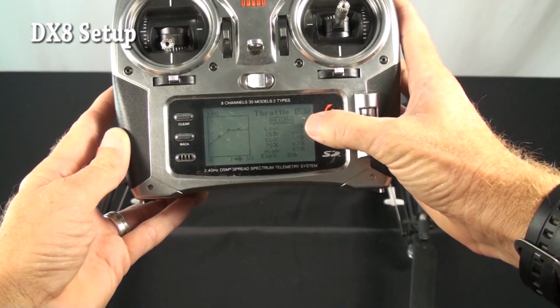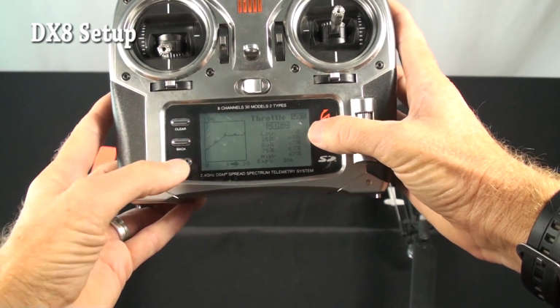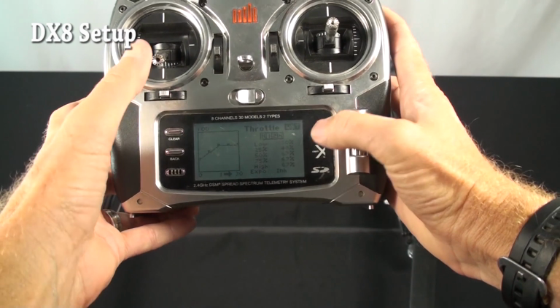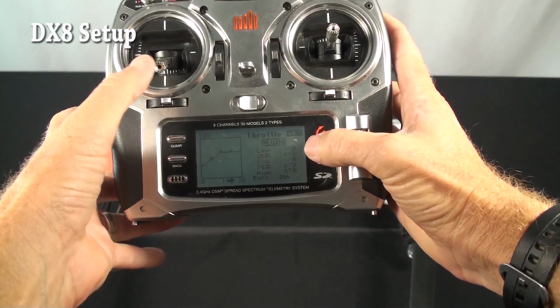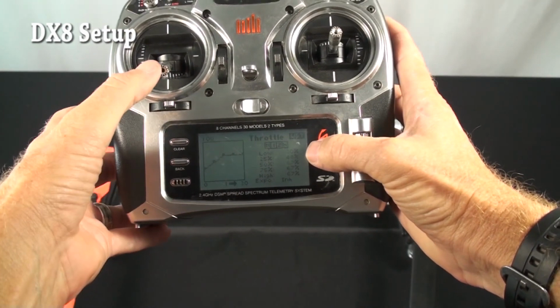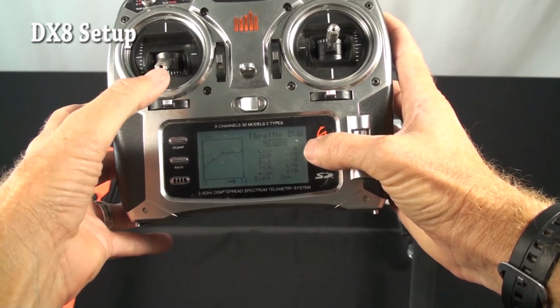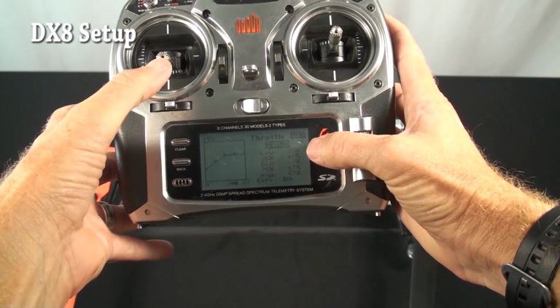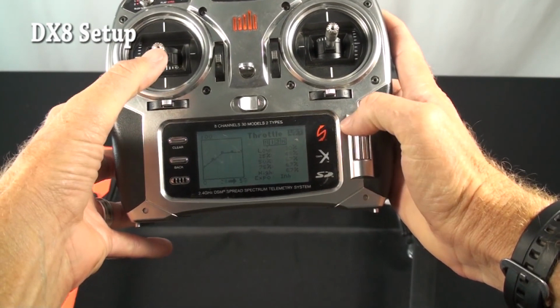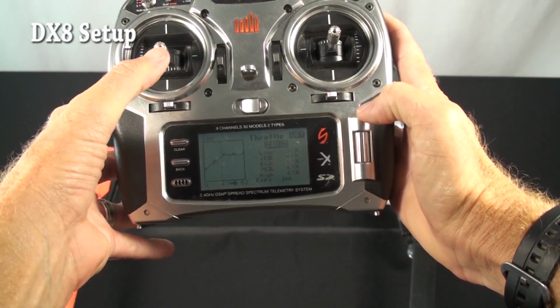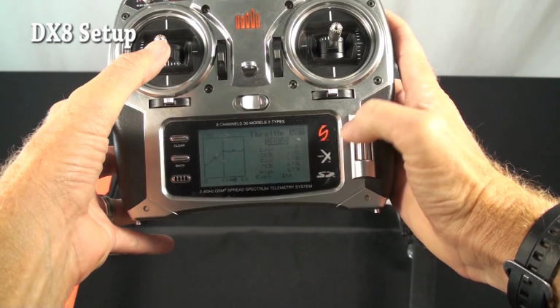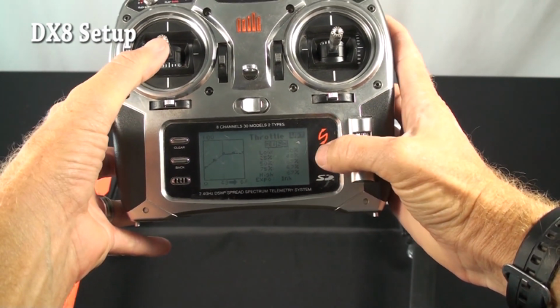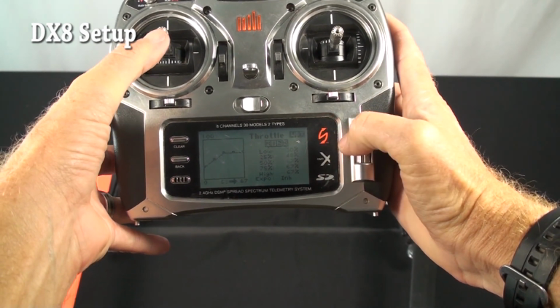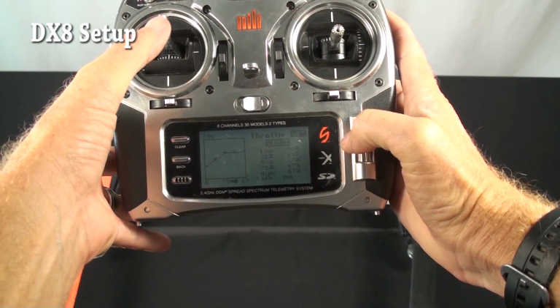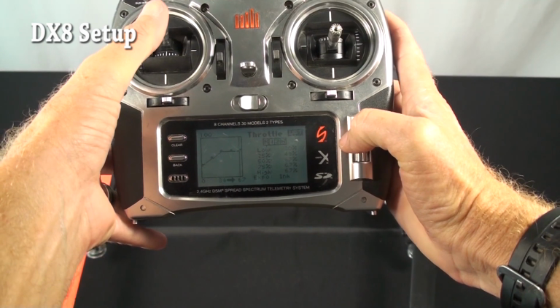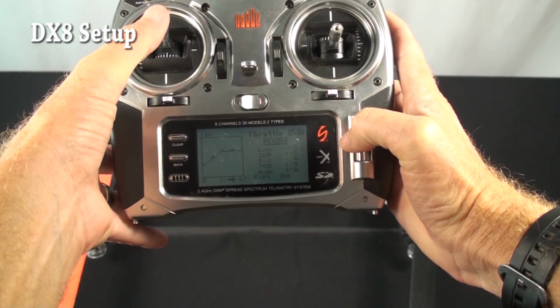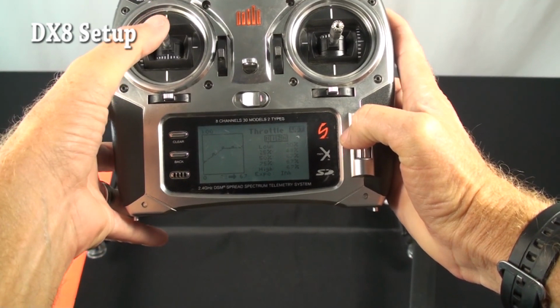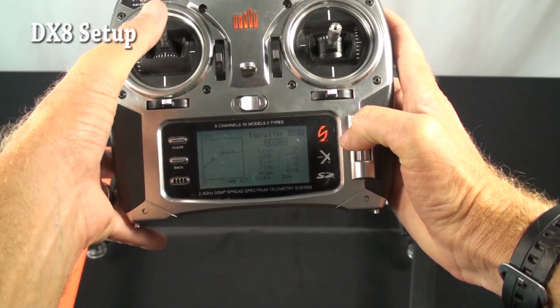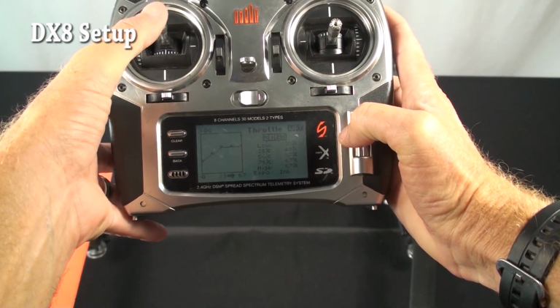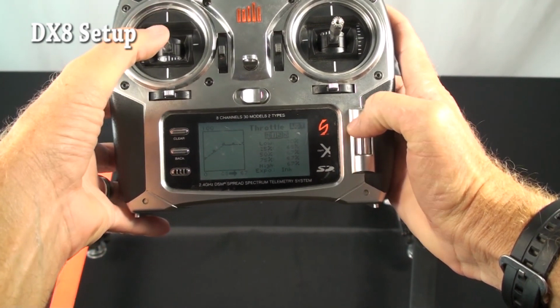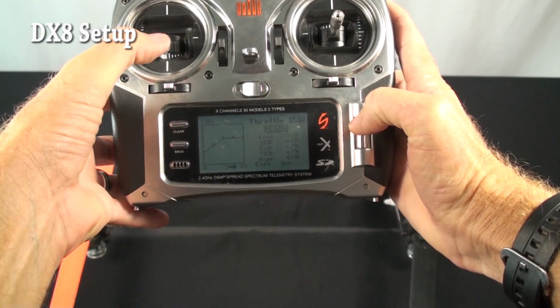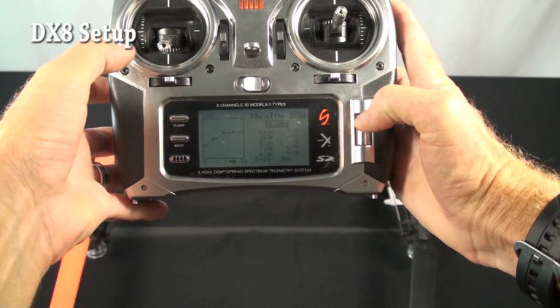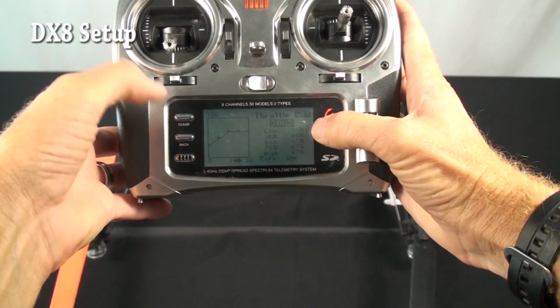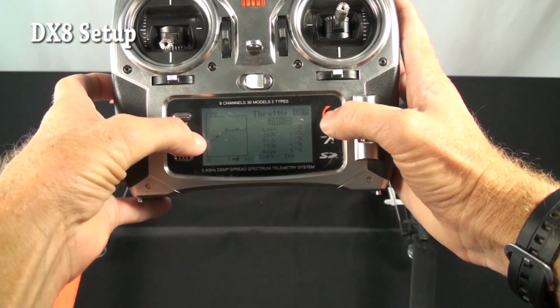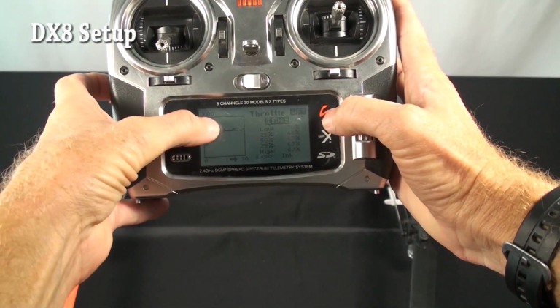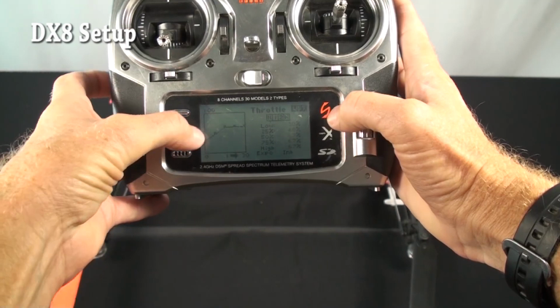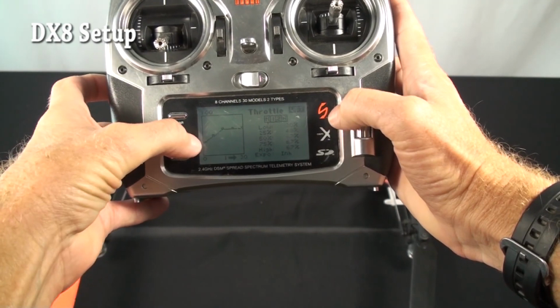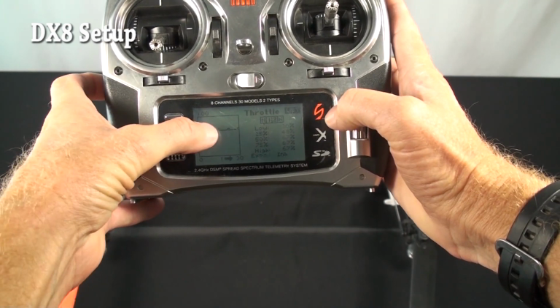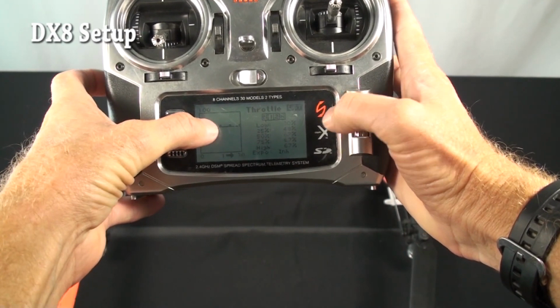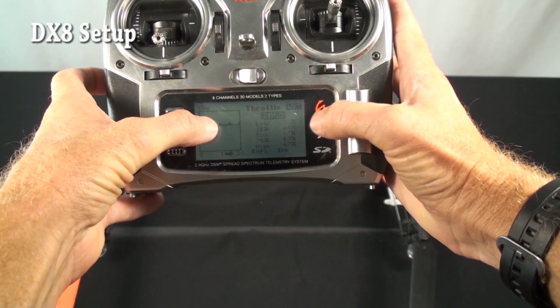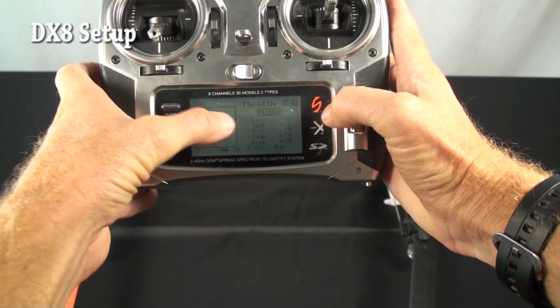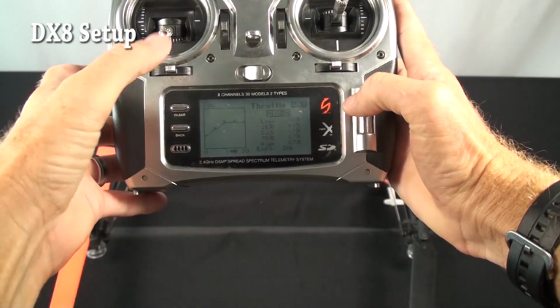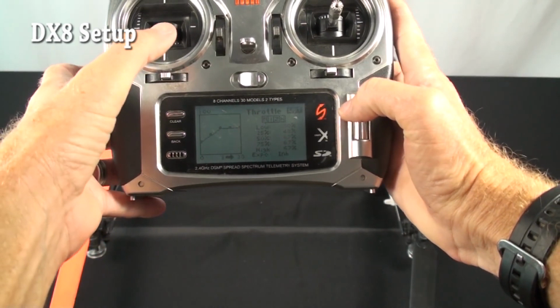He's got 30% at low stick. At half stick he's got 67% throttle — that's to get the light to come on on the high end of the throttle. So it's 30 on the low, from 30 straight up to 67, and then 67 straight across.